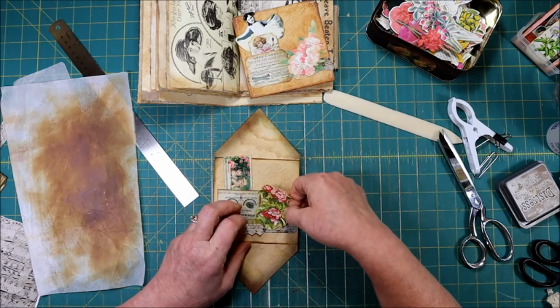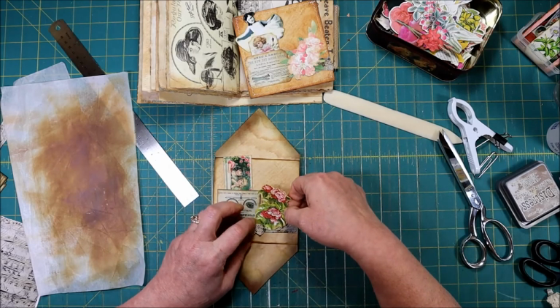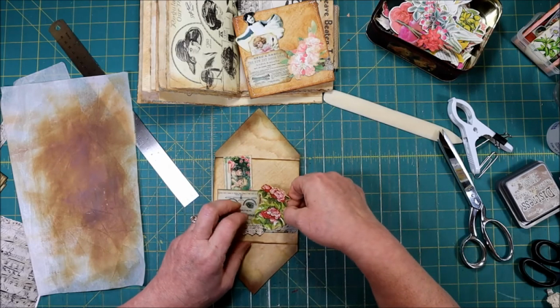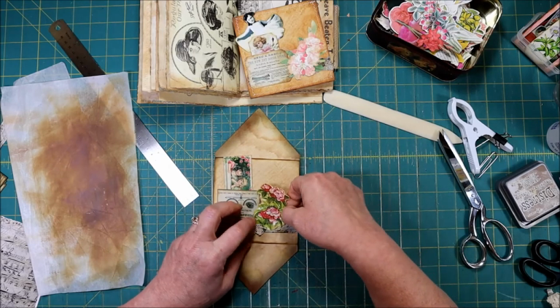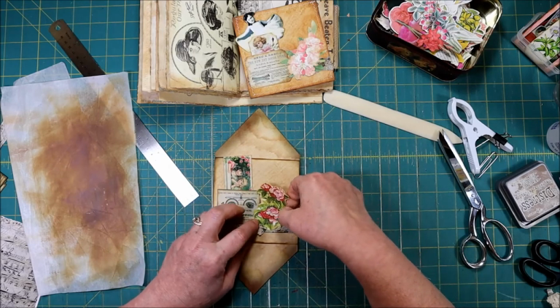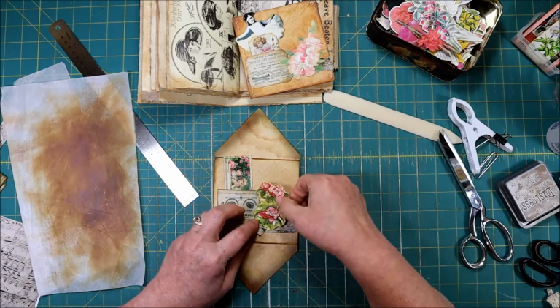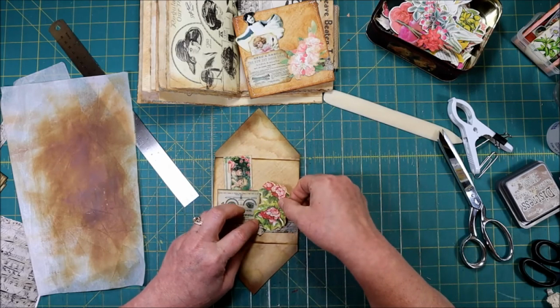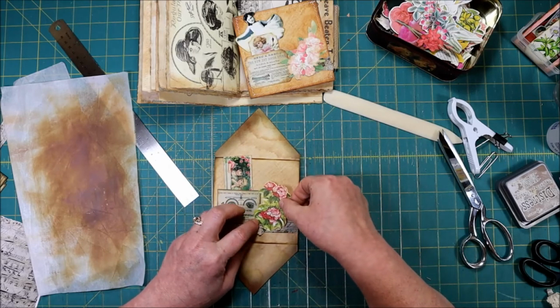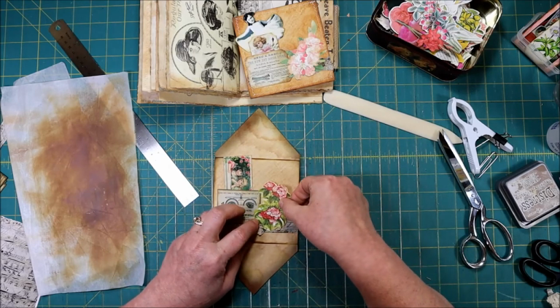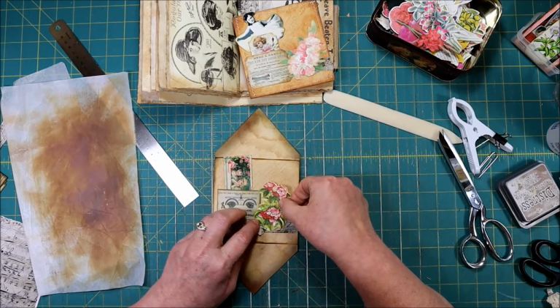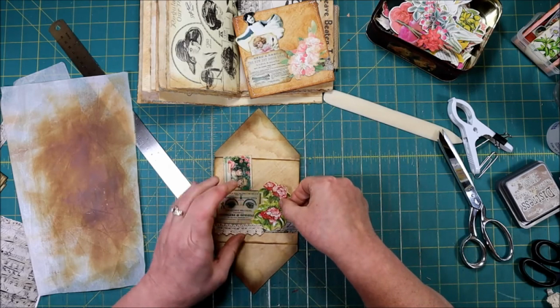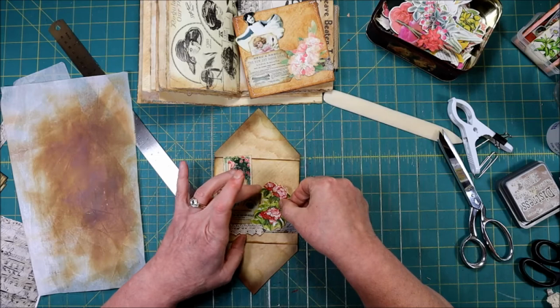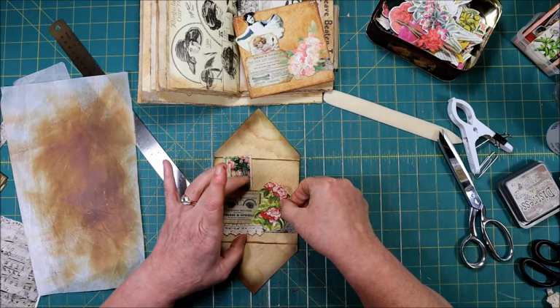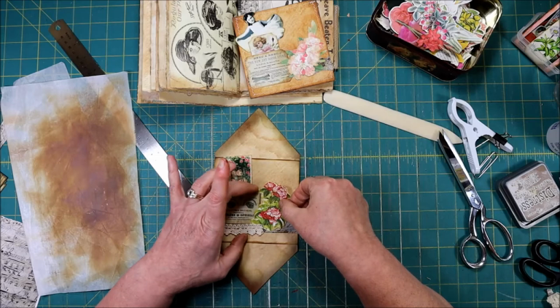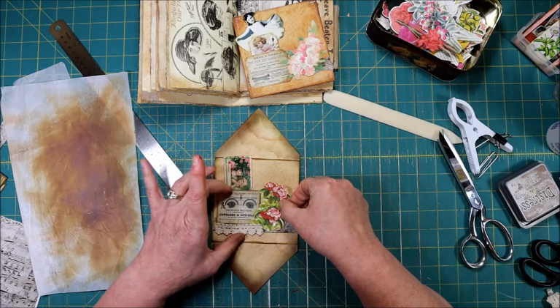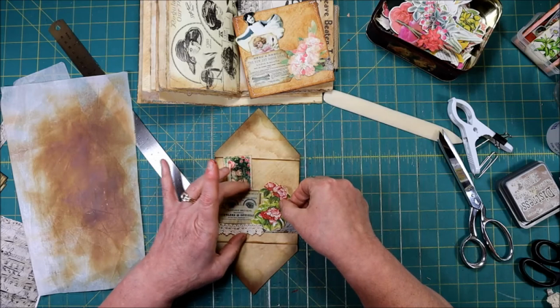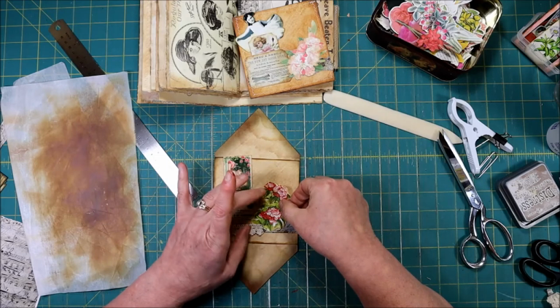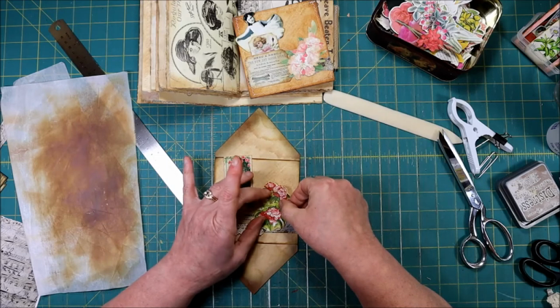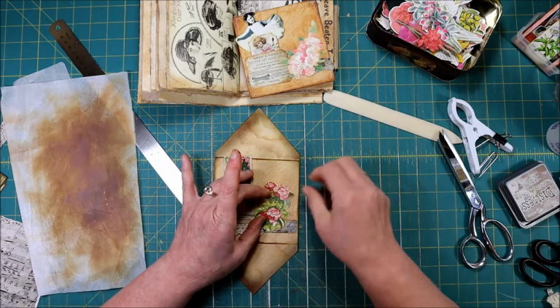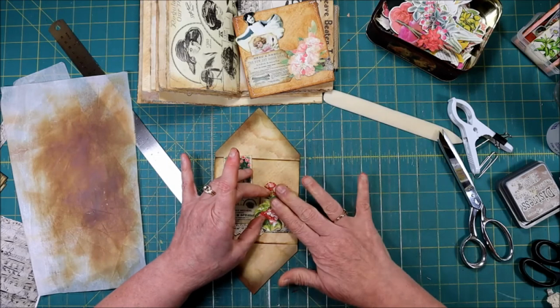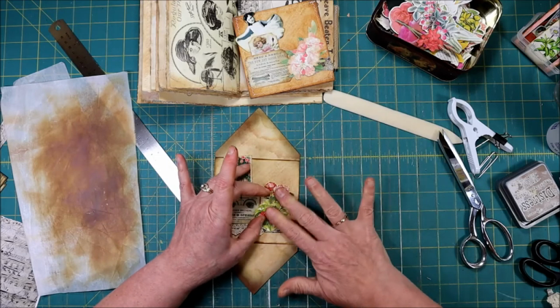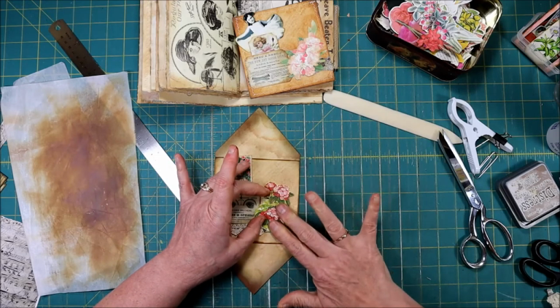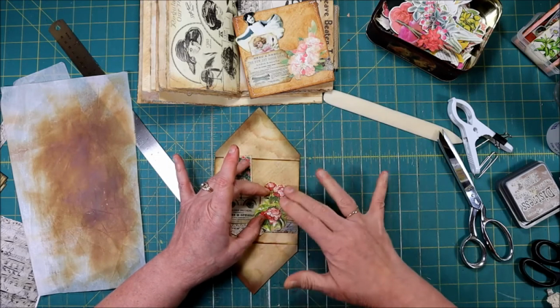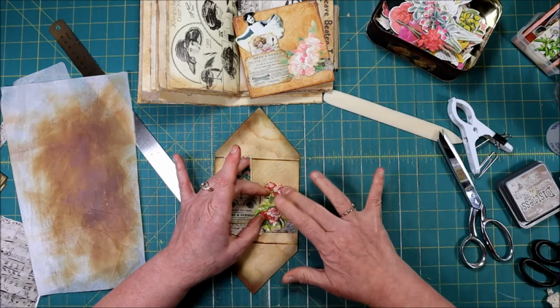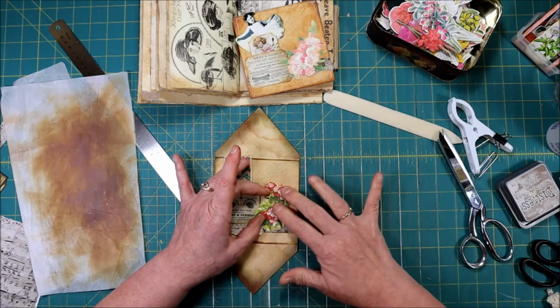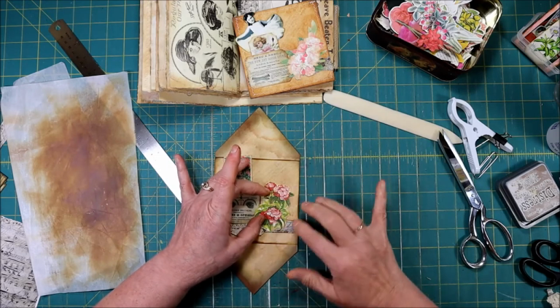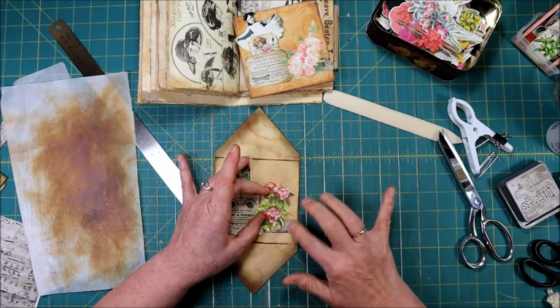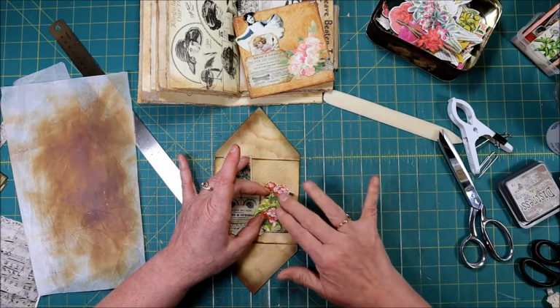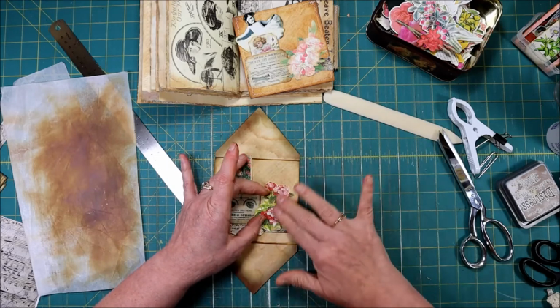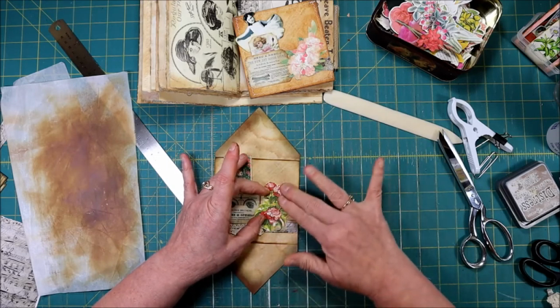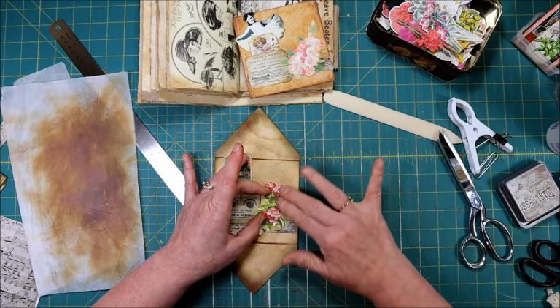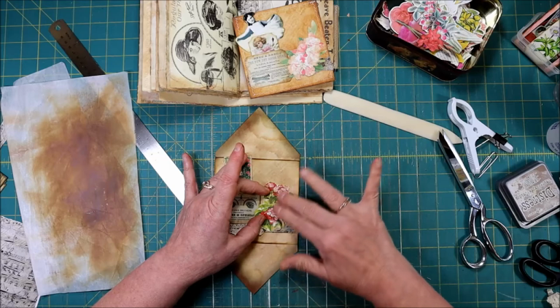I'm going to tuck it under that lace just a little, come up the side, but I'm not going to block any of the top — my music still shows there.